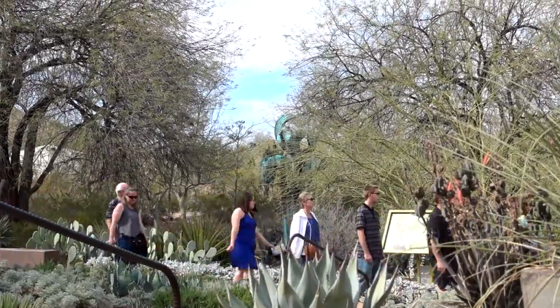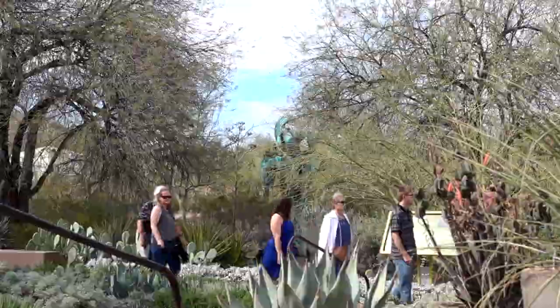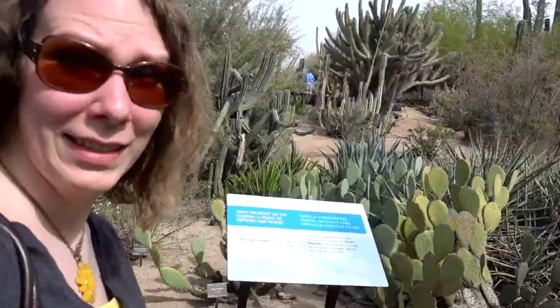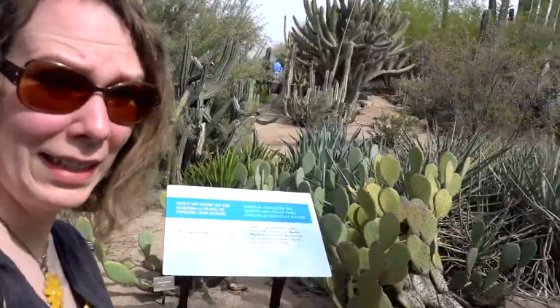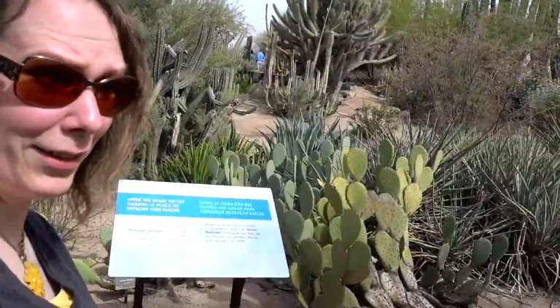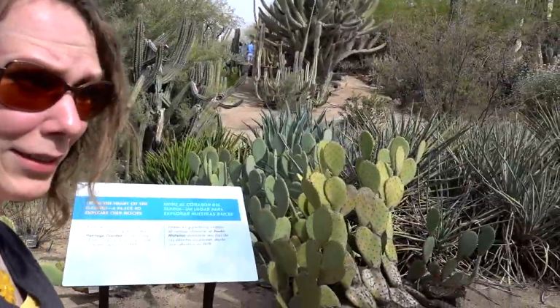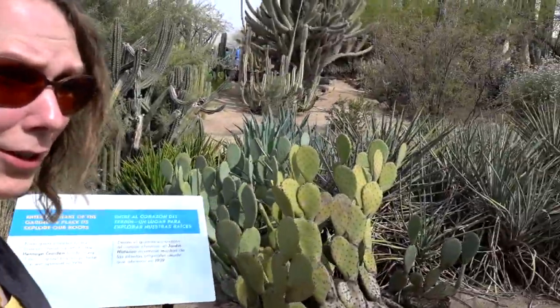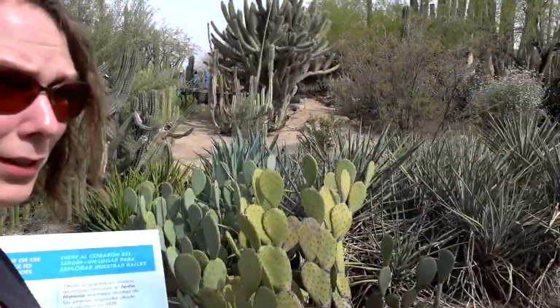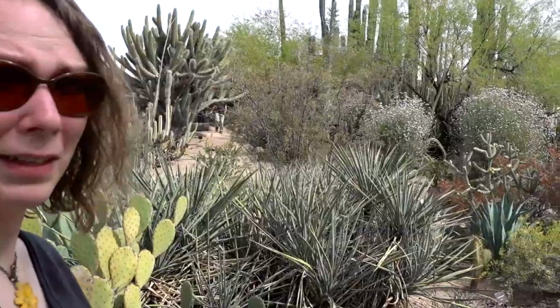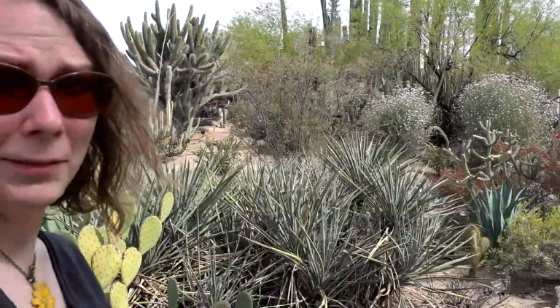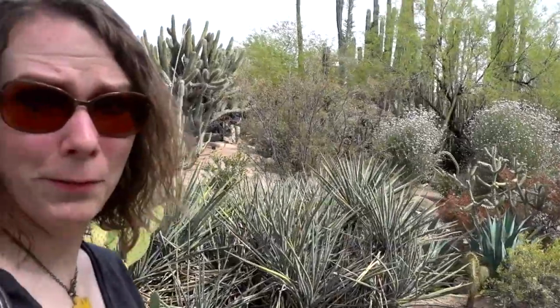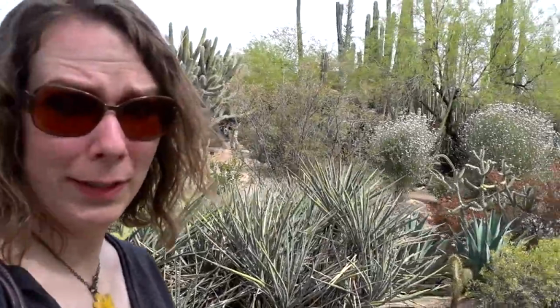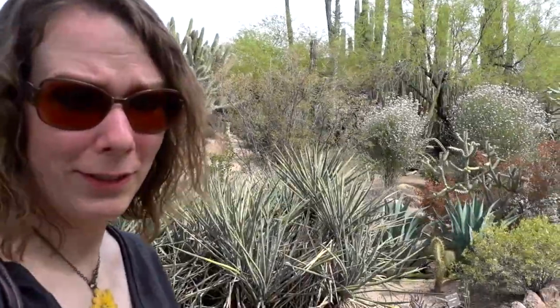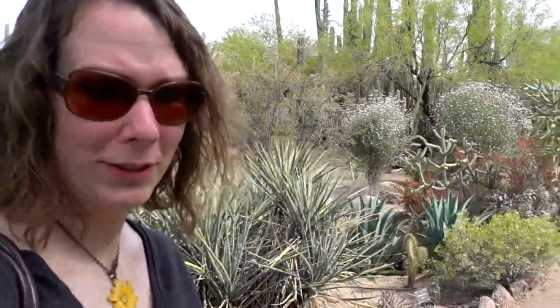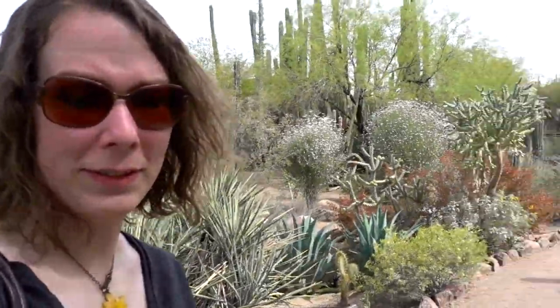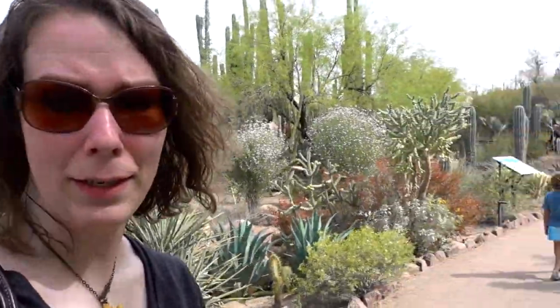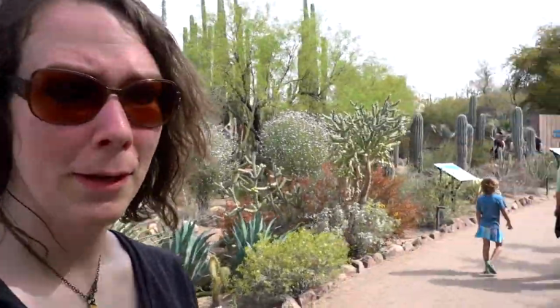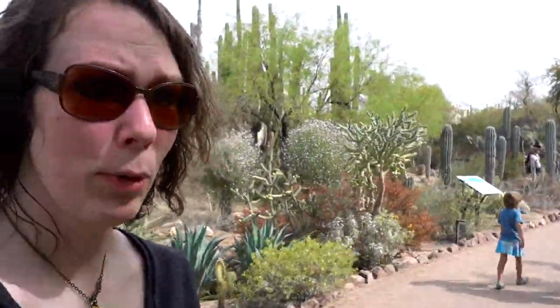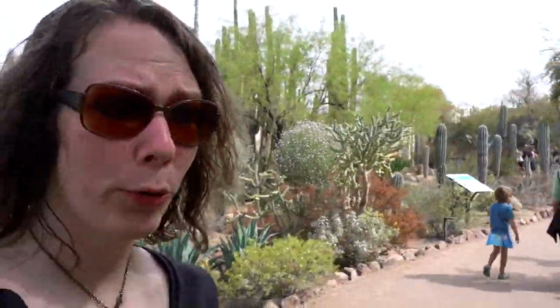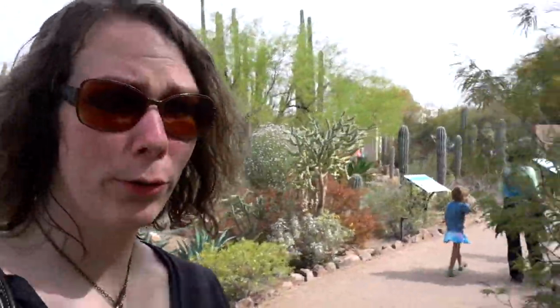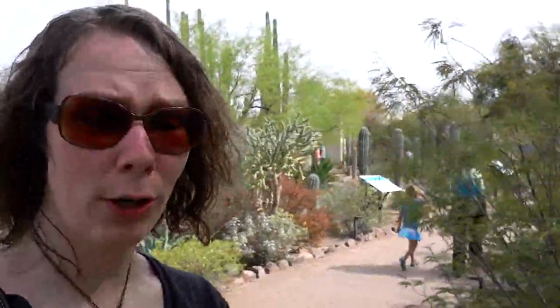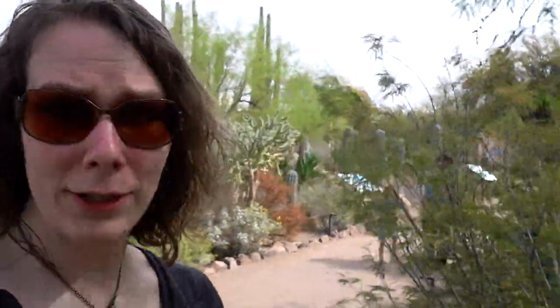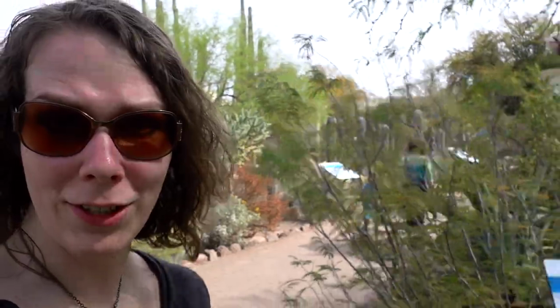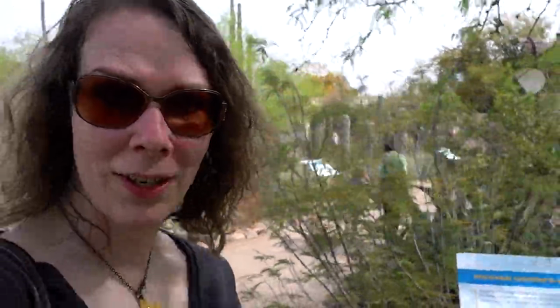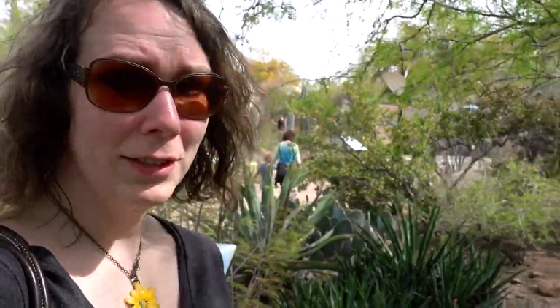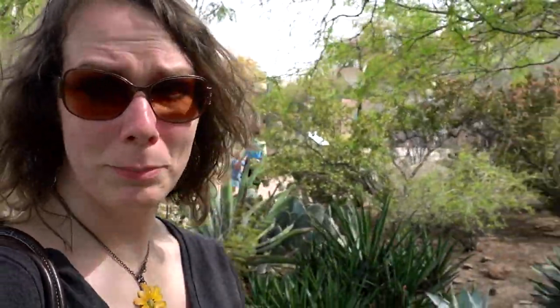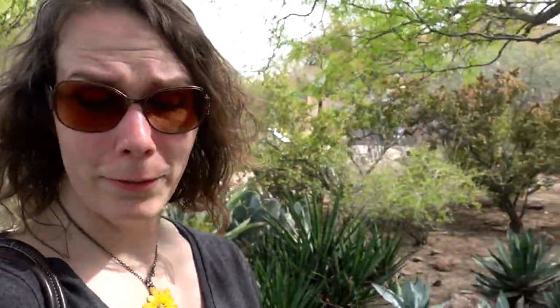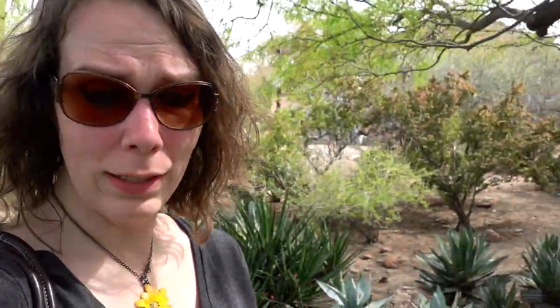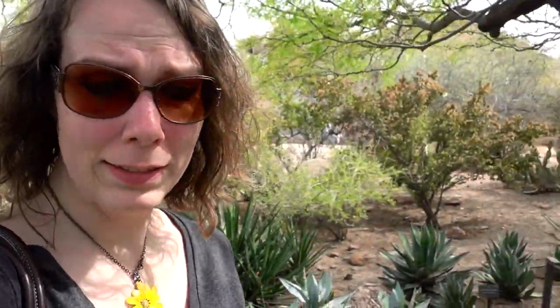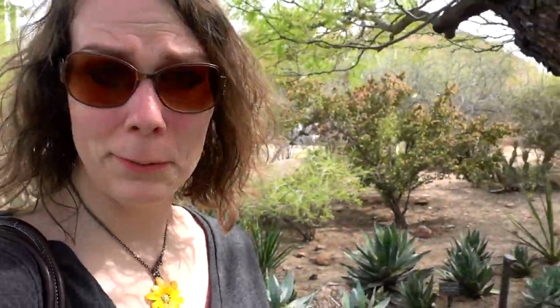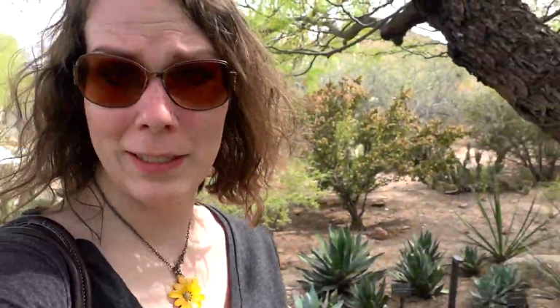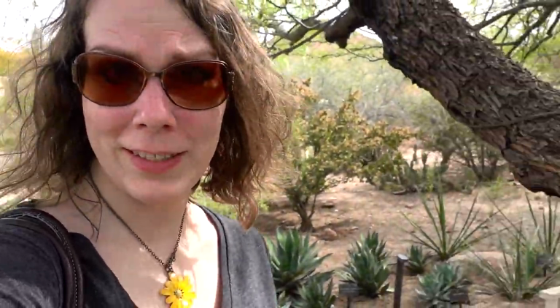It is the Heritage Garden with a lot of different foliage. It's a memorial garden, just as beautiful as the rest of it.